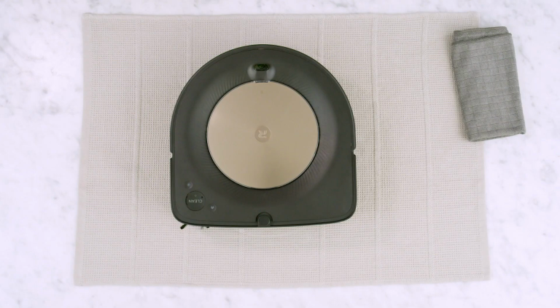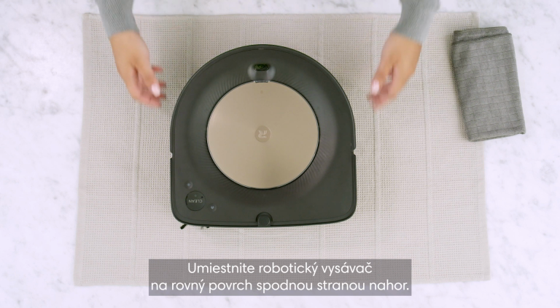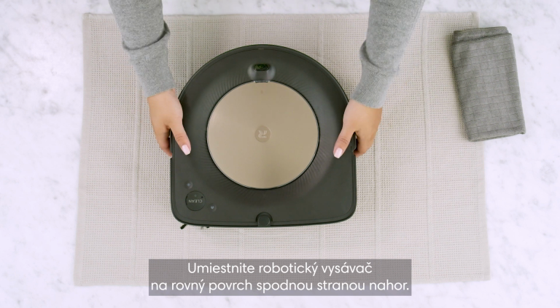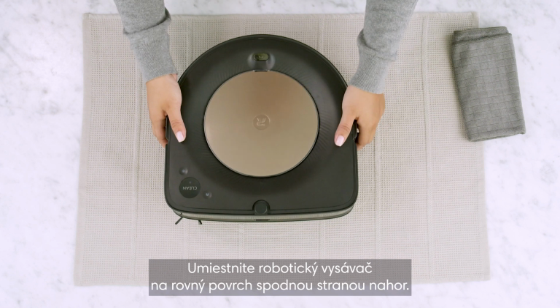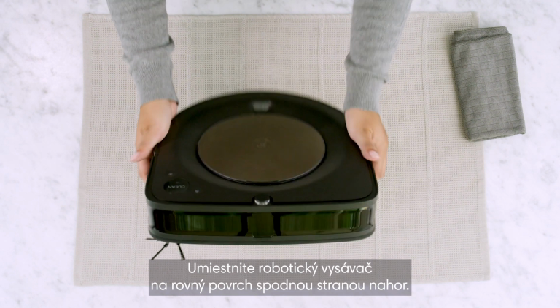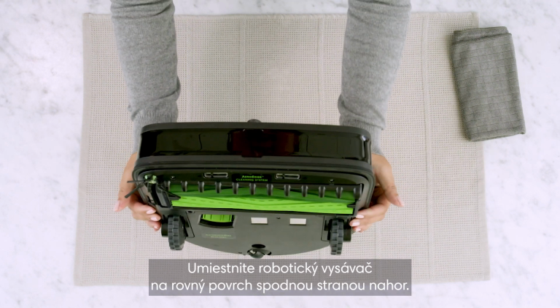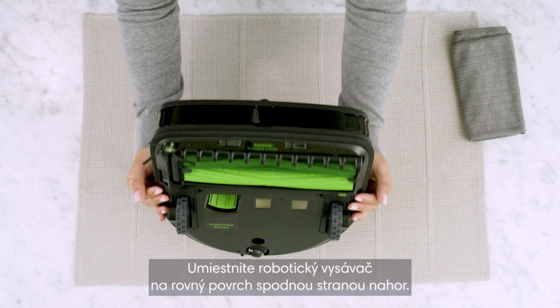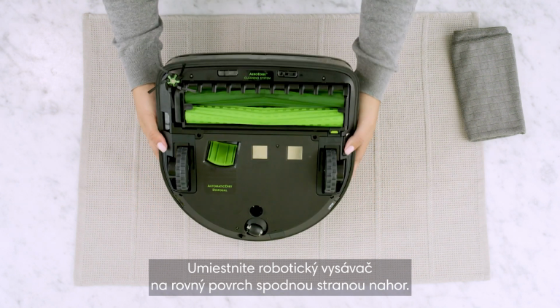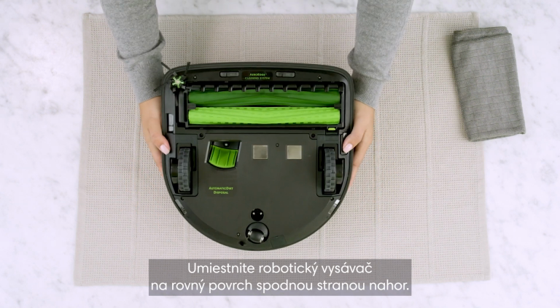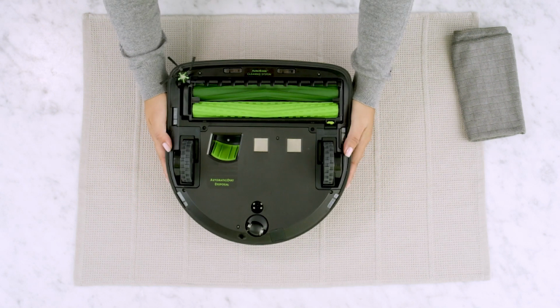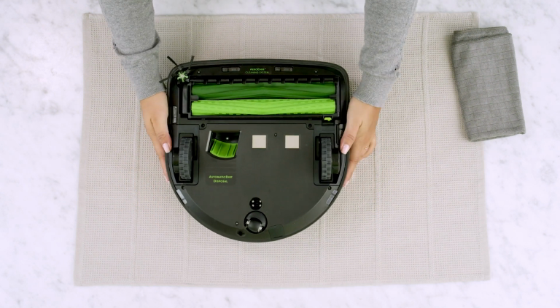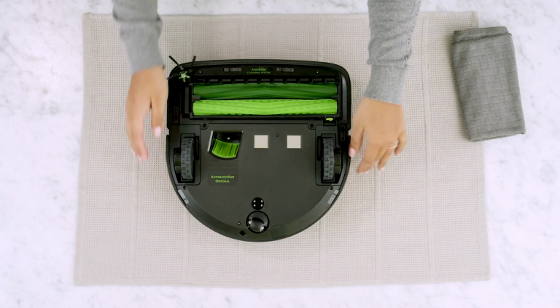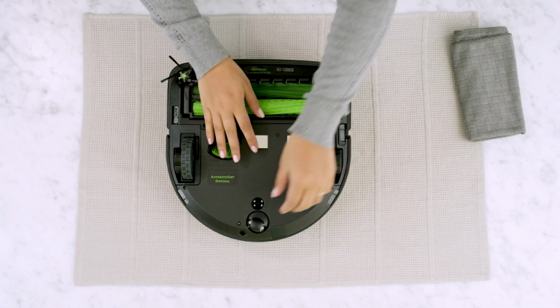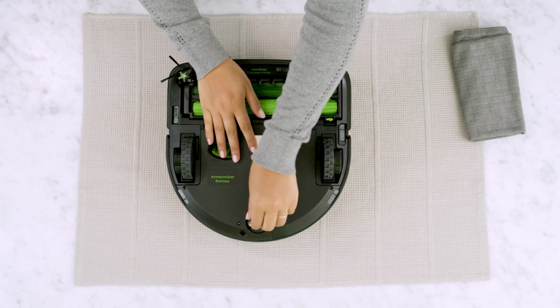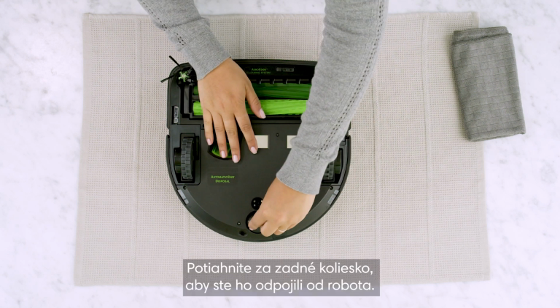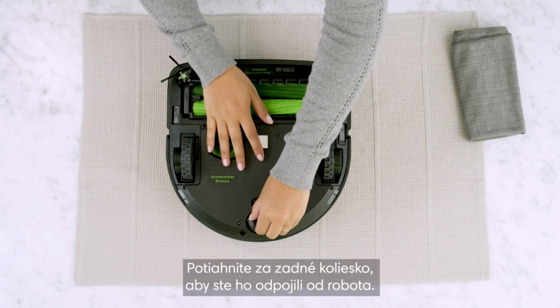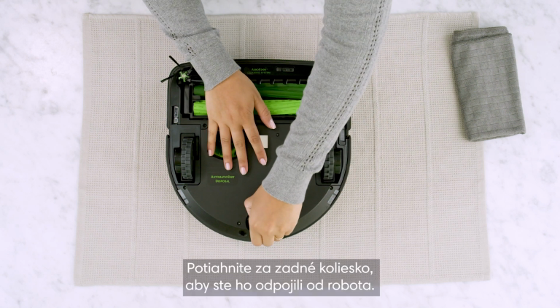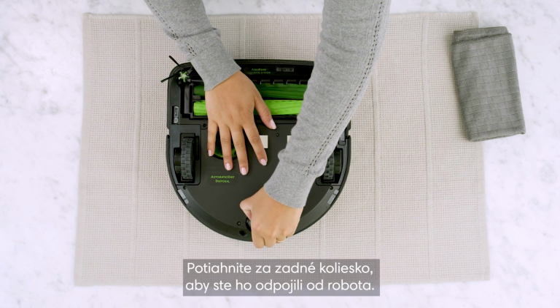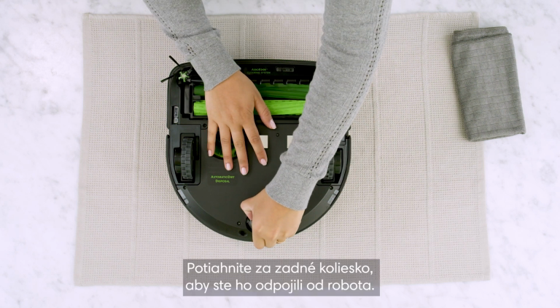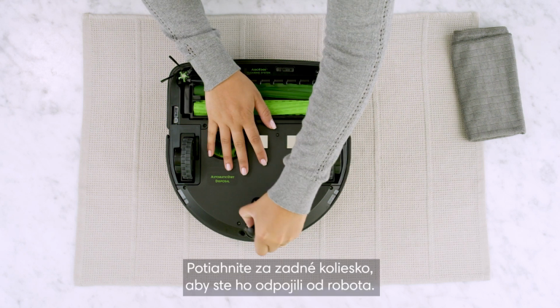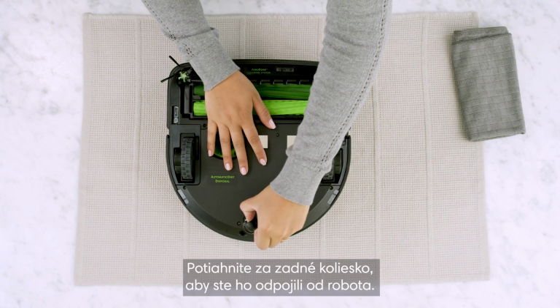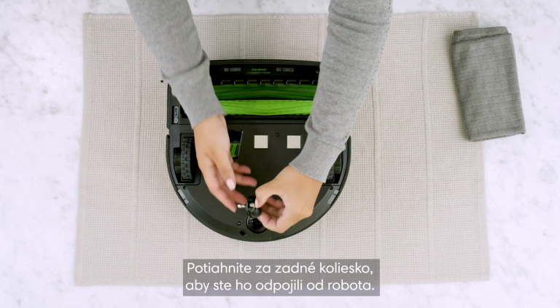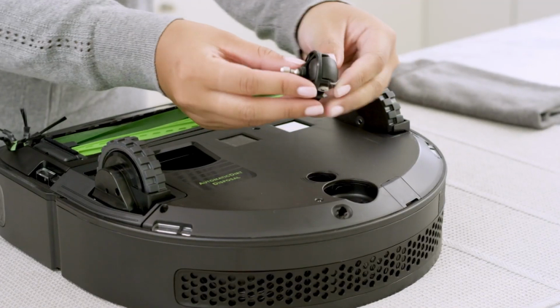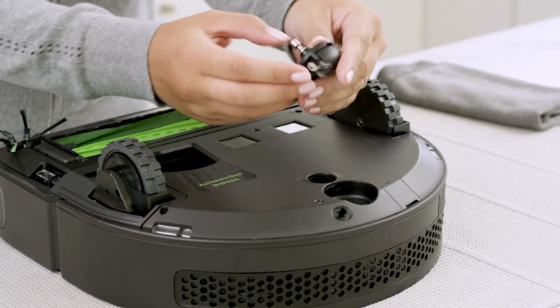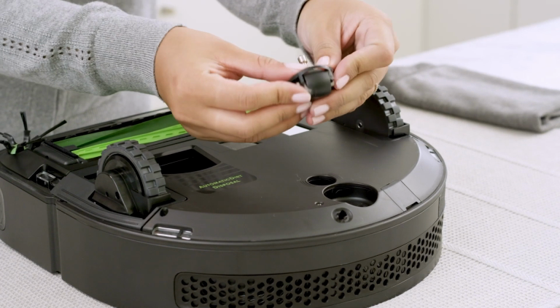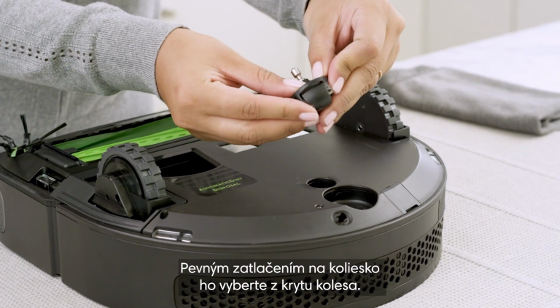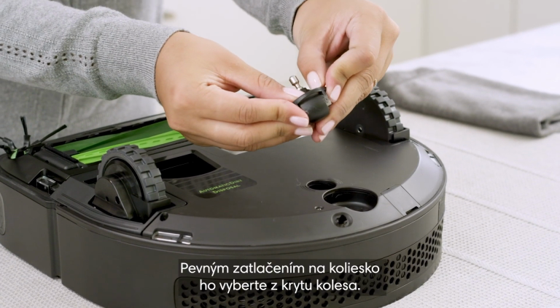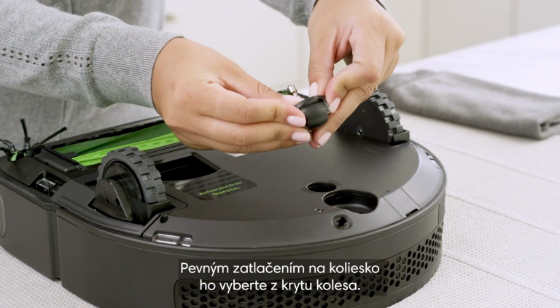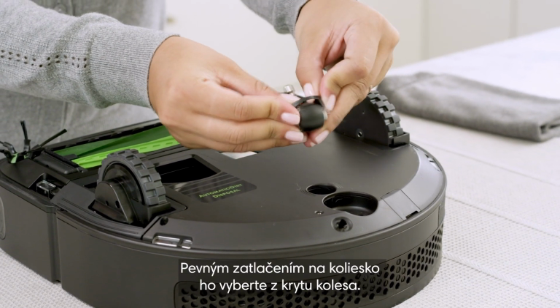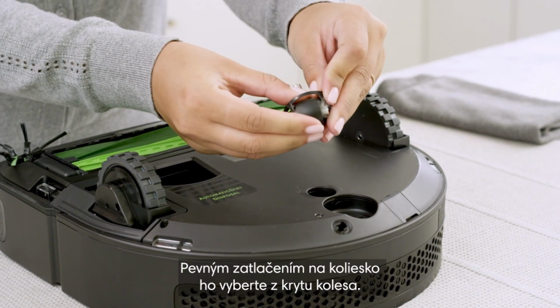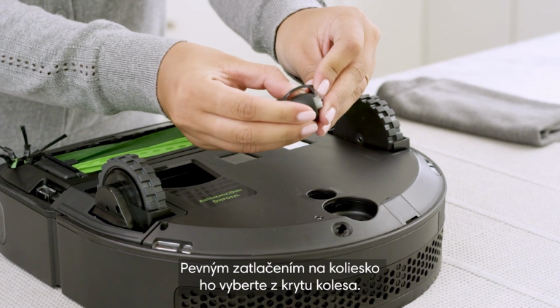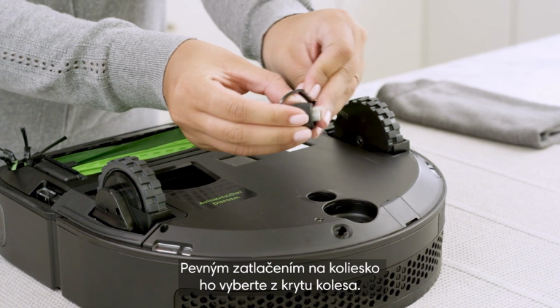Place the robot vacuum upside down on a flat surface. Pull up on the rear caster wheel to remove it from the robot. Push firmly on the wheel to remove it from the wheel housing.